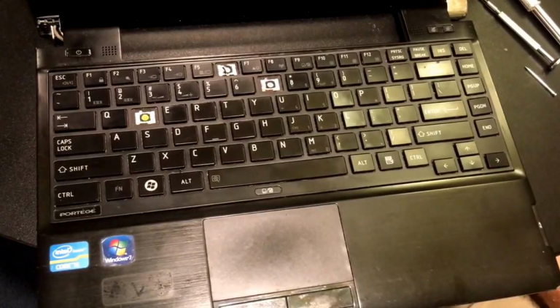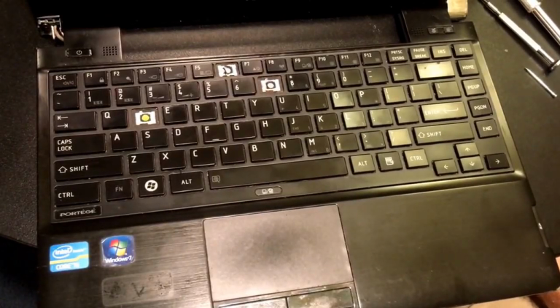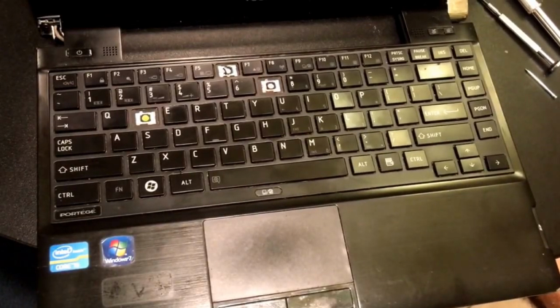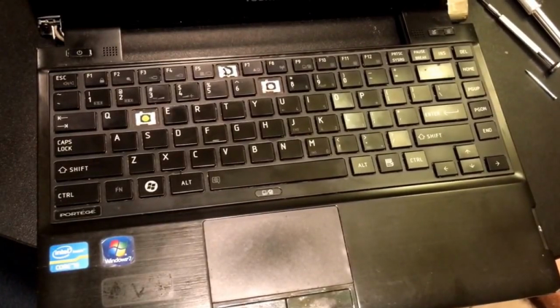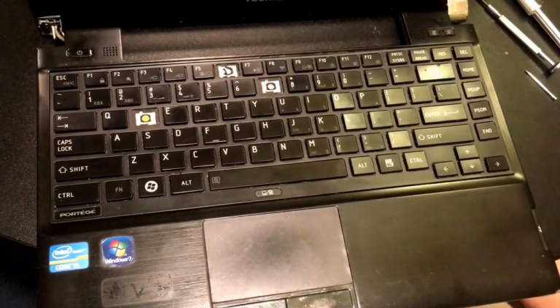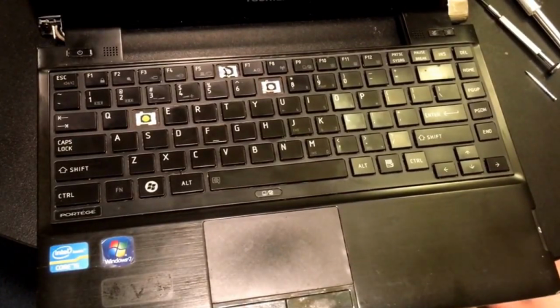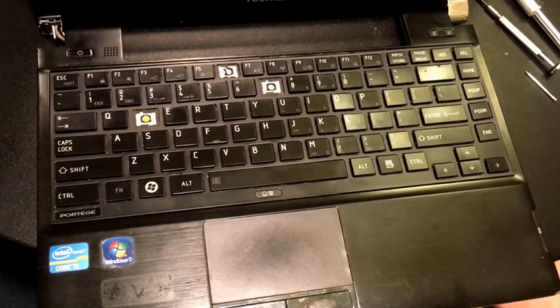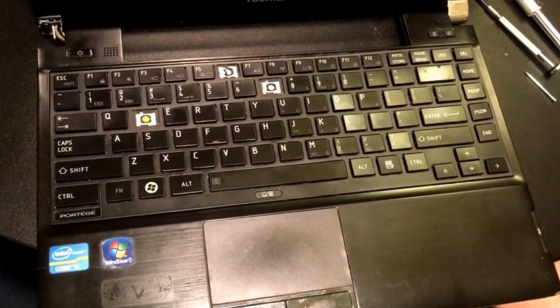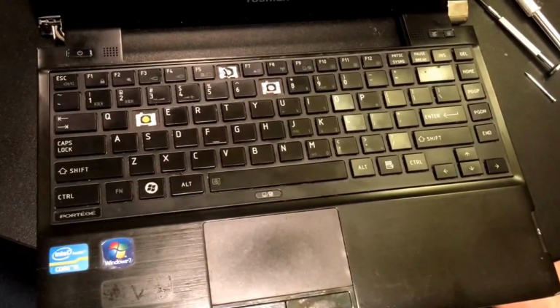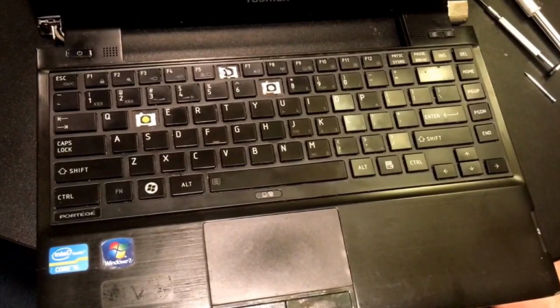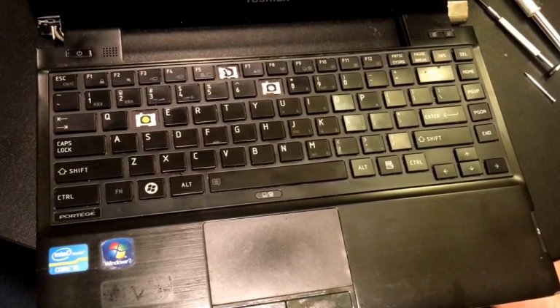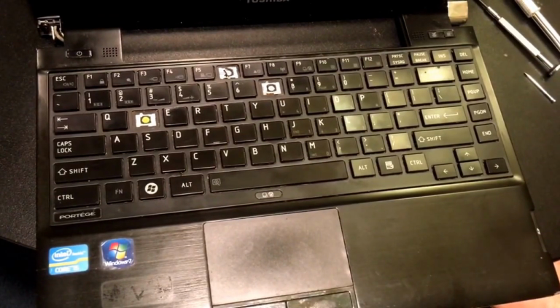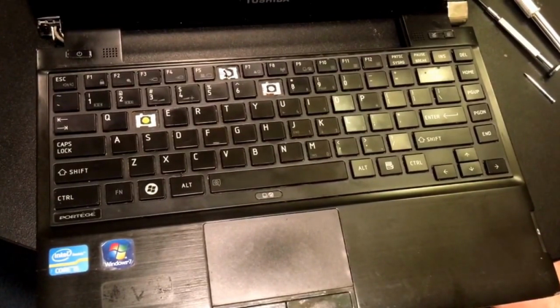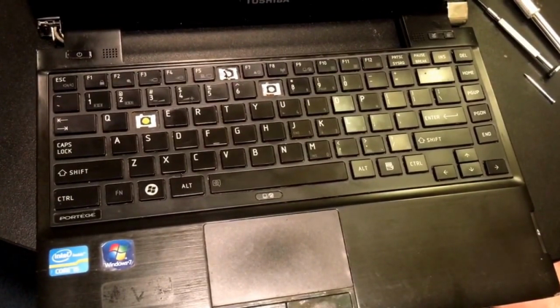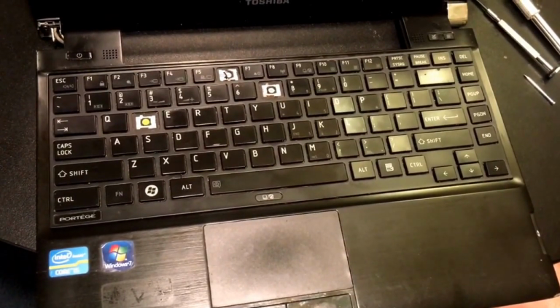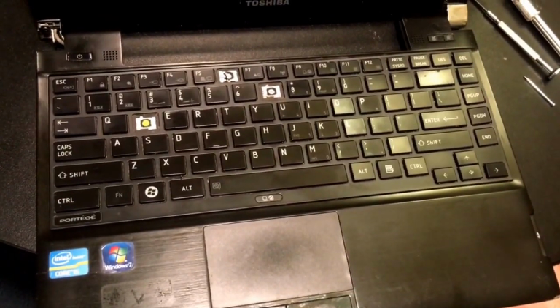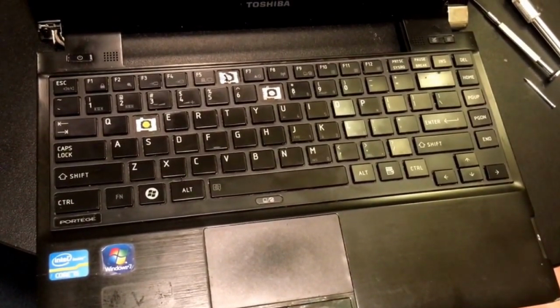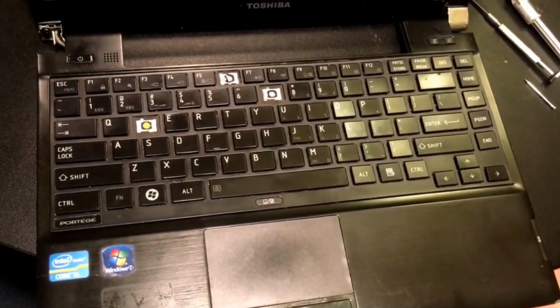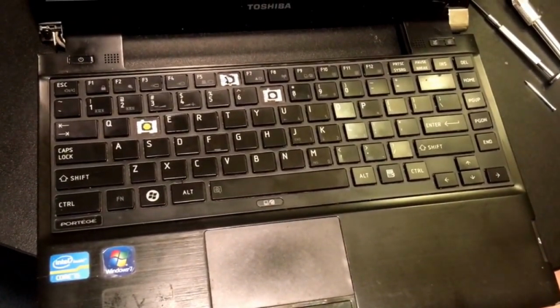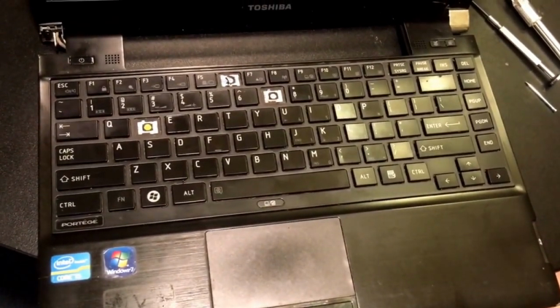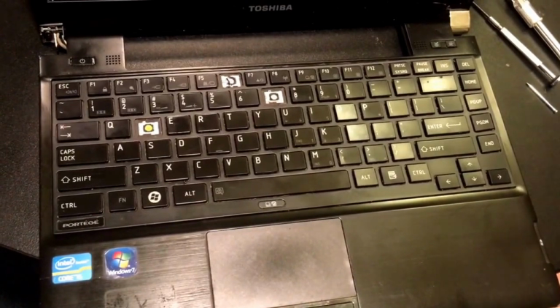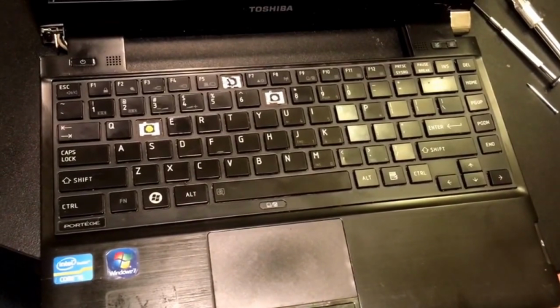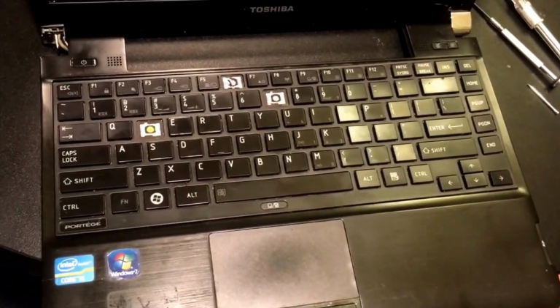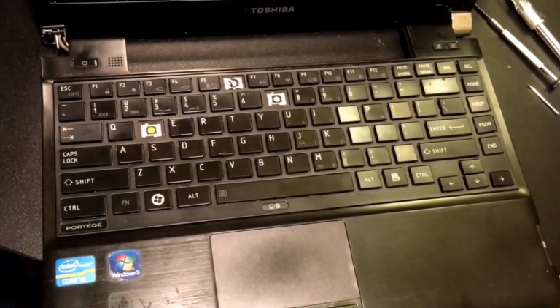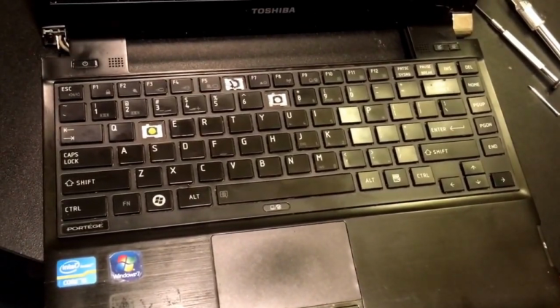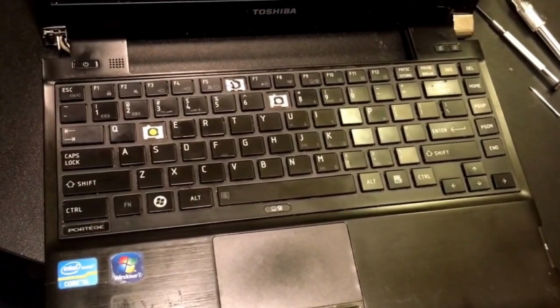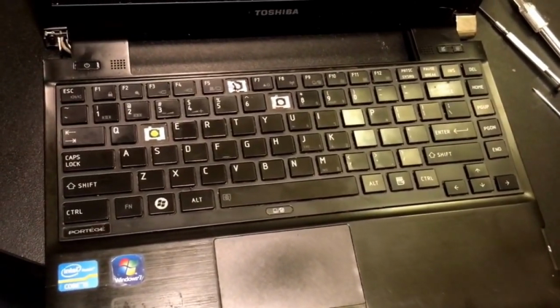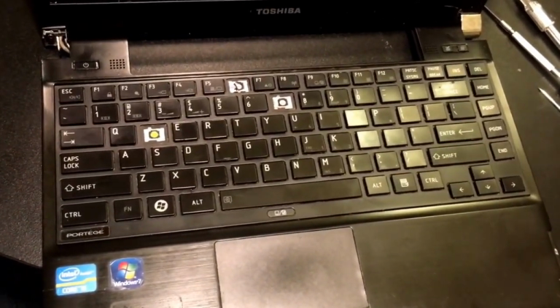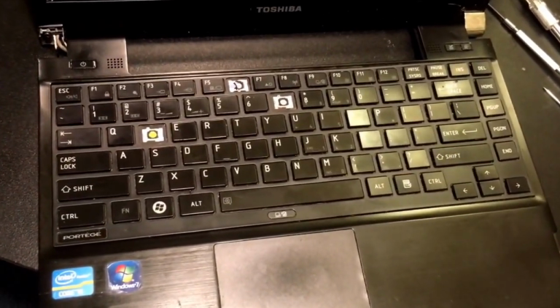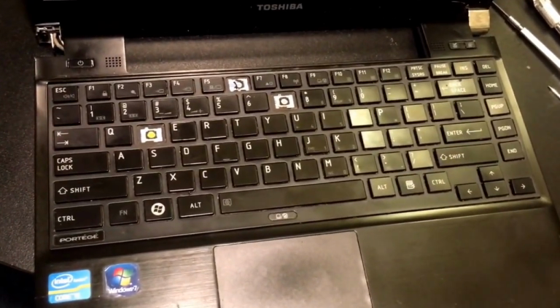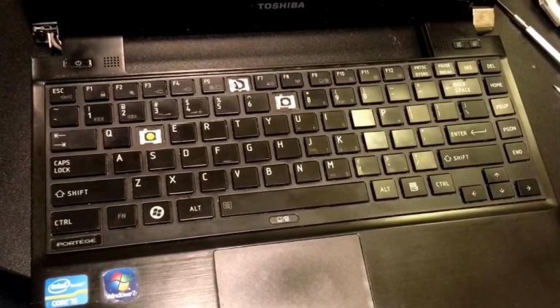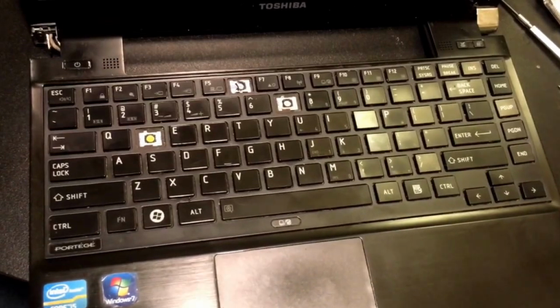This is a video on how to replace the keyboard on a Toshiba Portege P835-S6X. This keyboard replacement is a little different than your standard one, as there are no screws that hold this keyboard on — it's actually glued into the body.